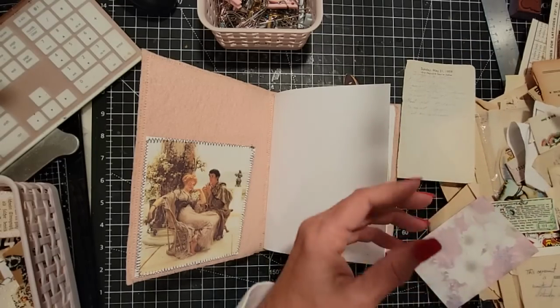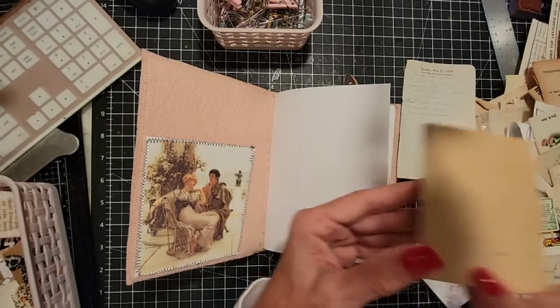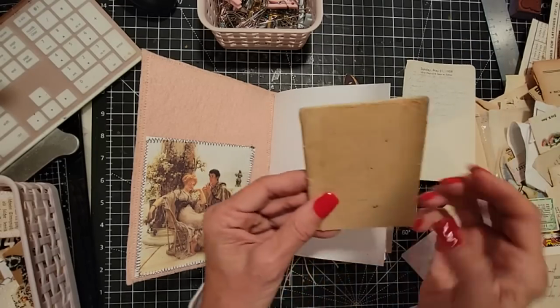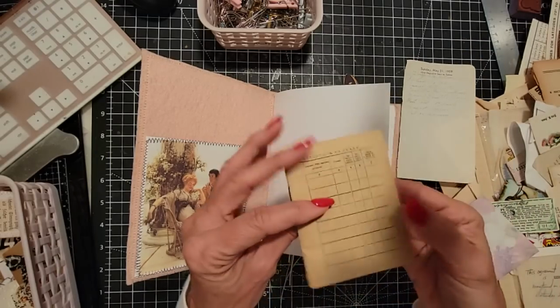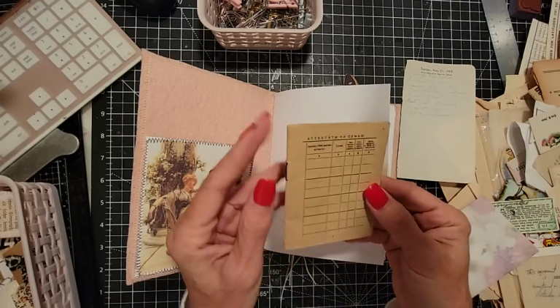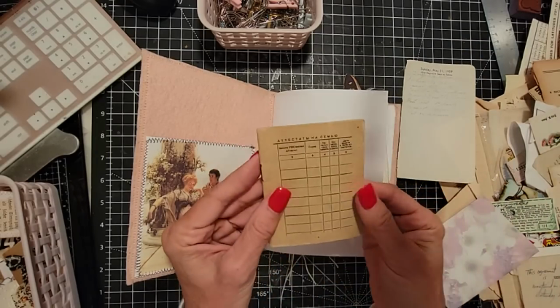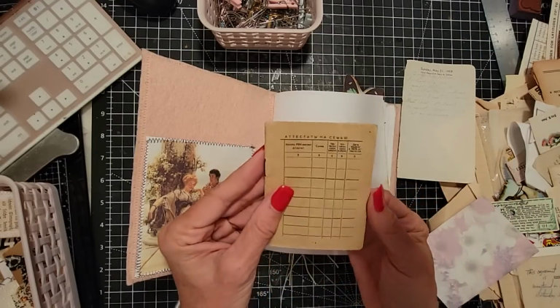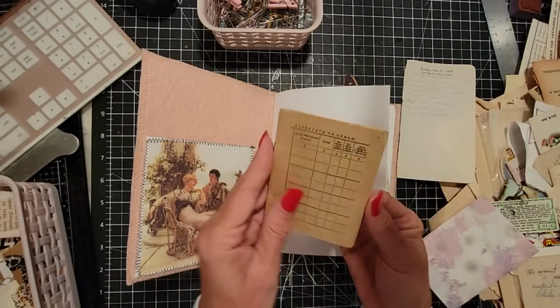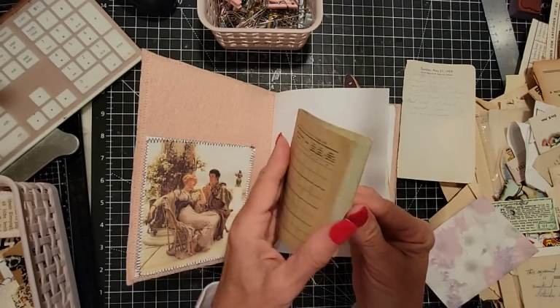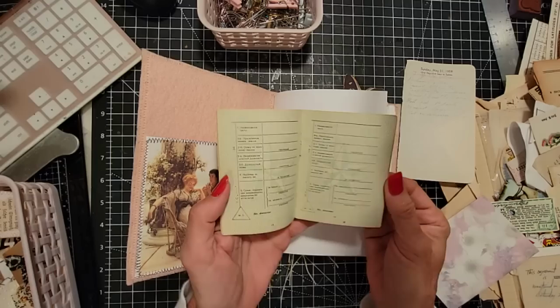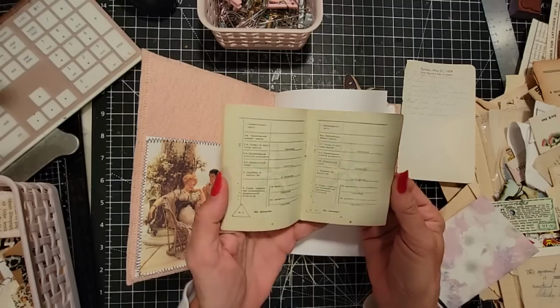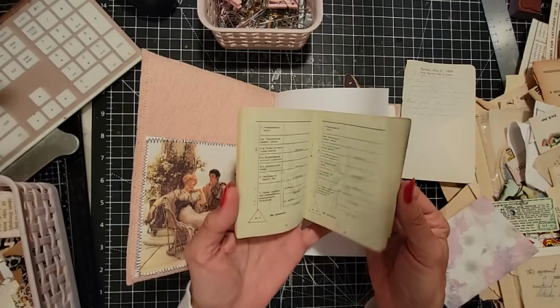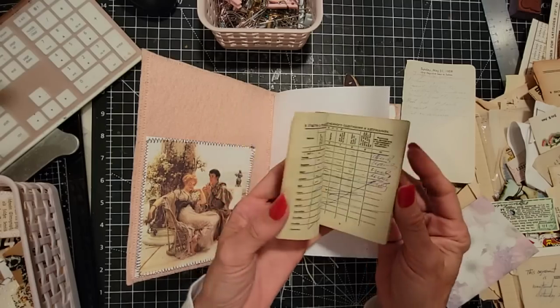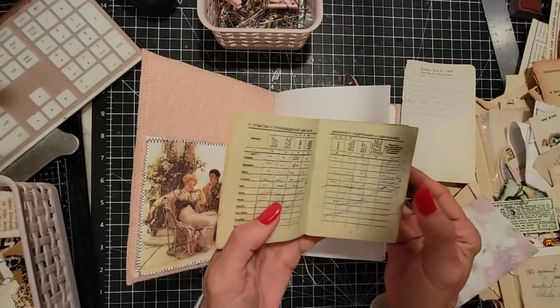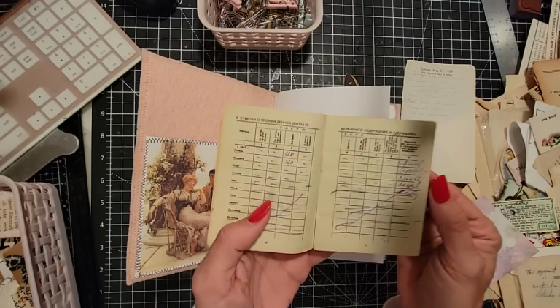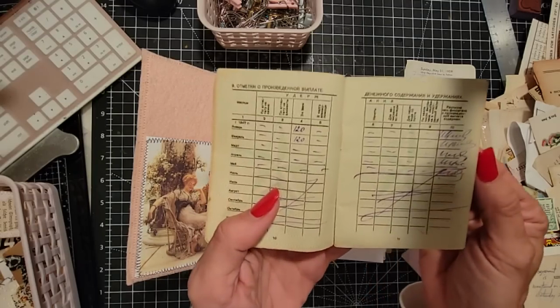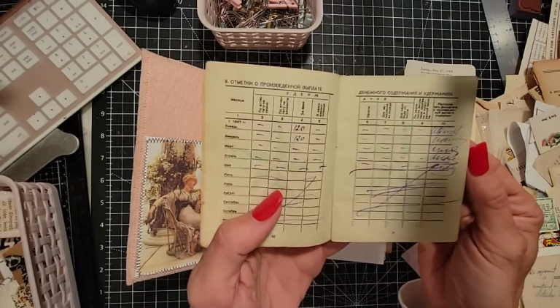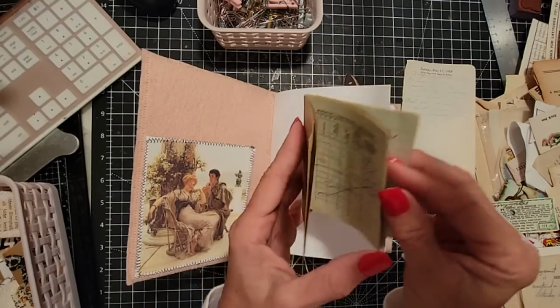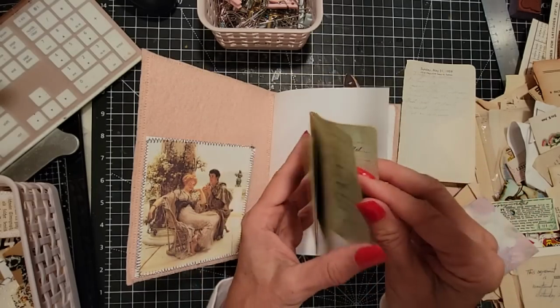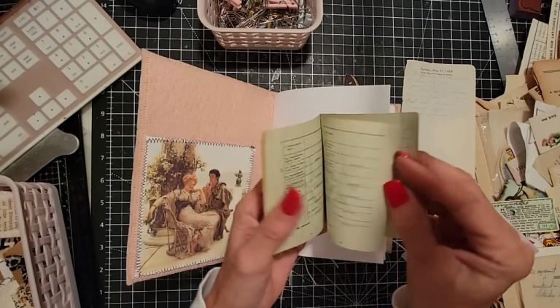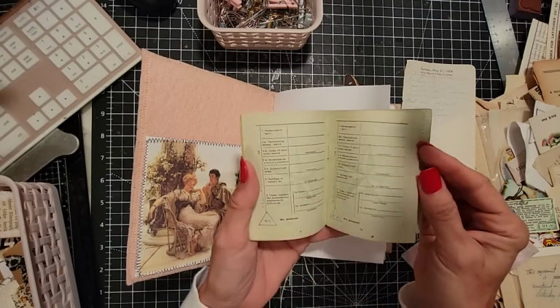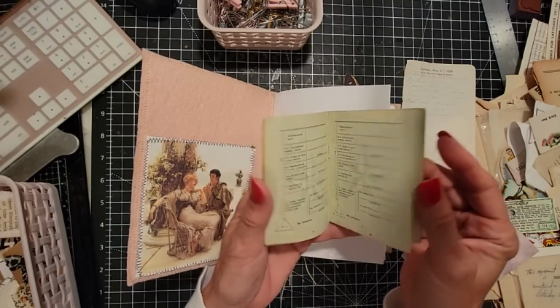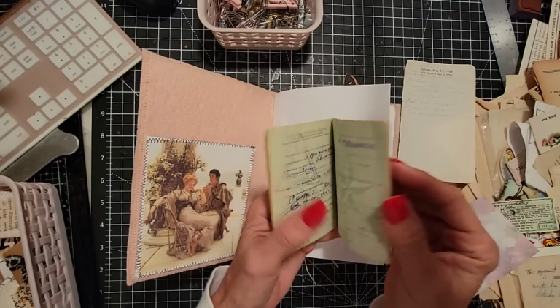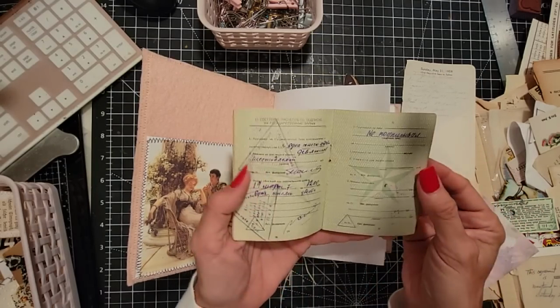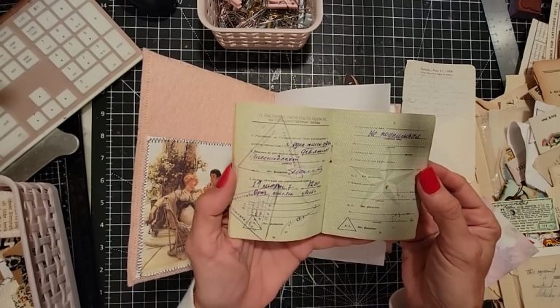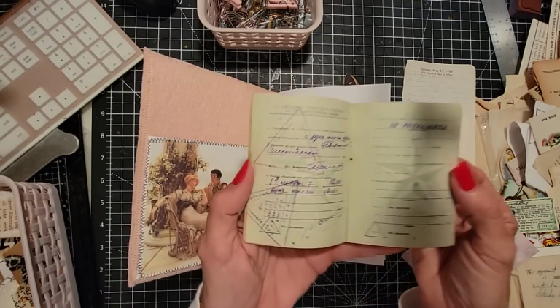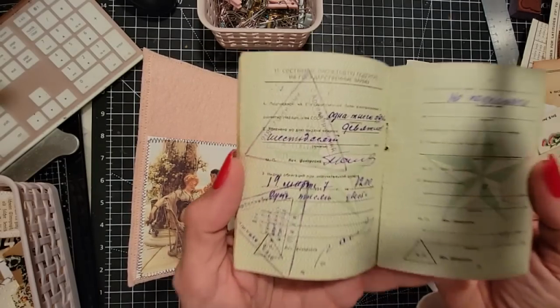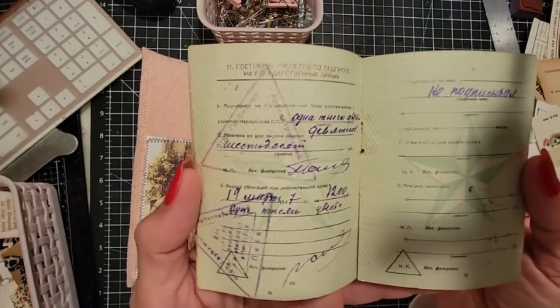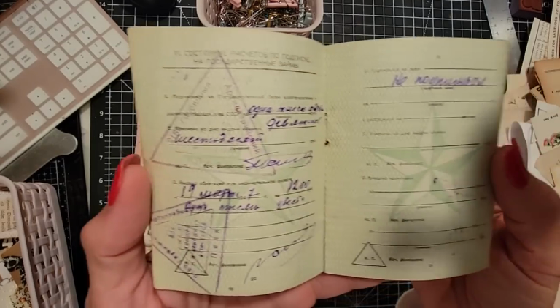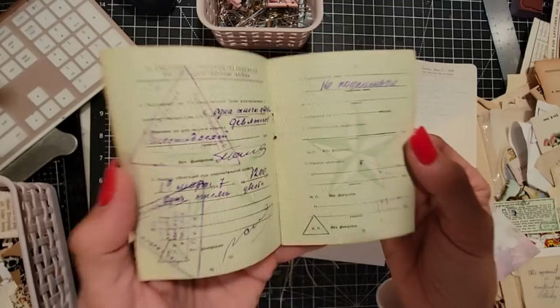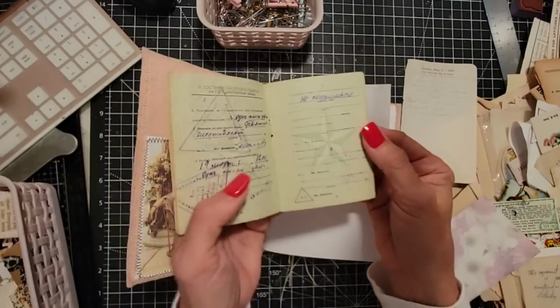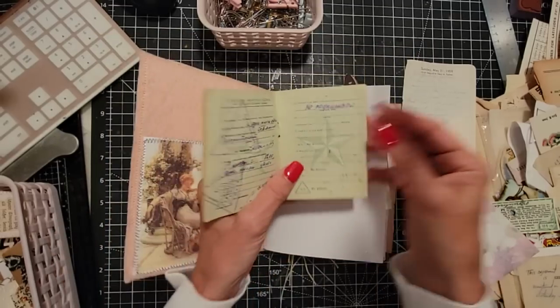Here's a fun little thing — what is this? Some kind of ID card from another country. I love stuff like this. I just find it so fascinating, with stamps in it and things like that.